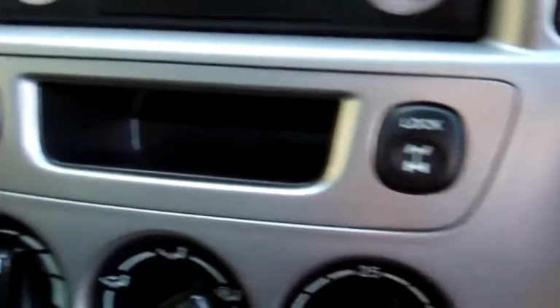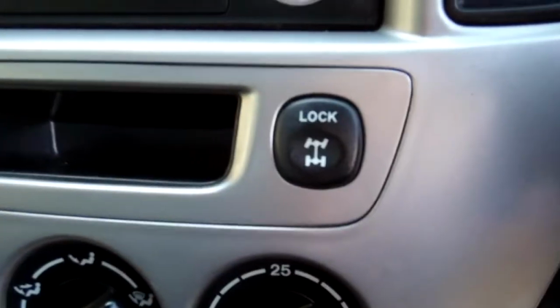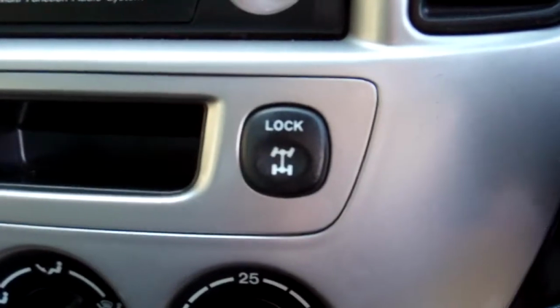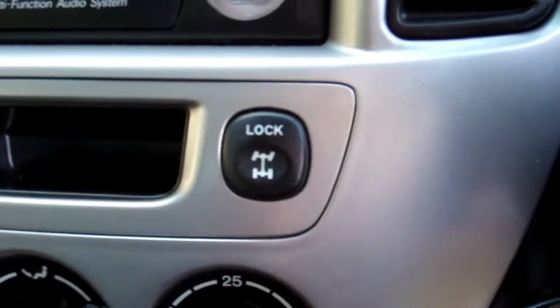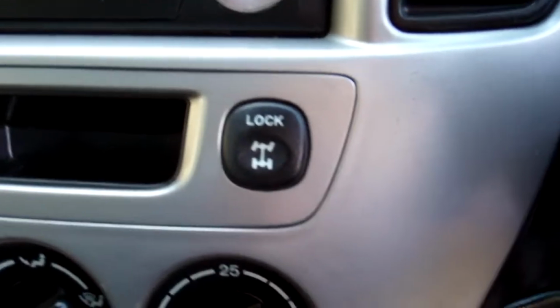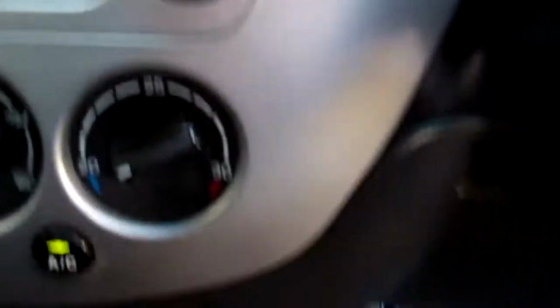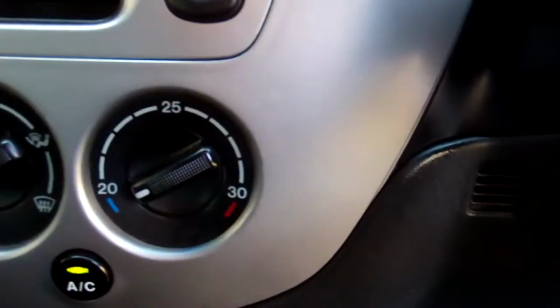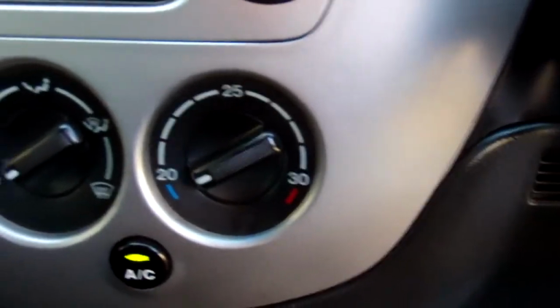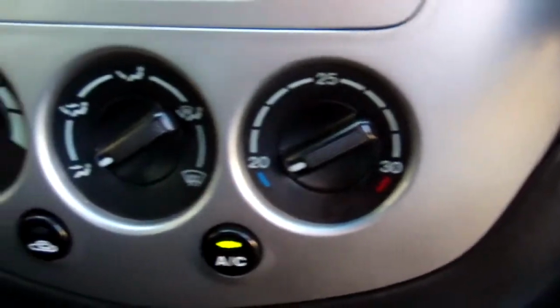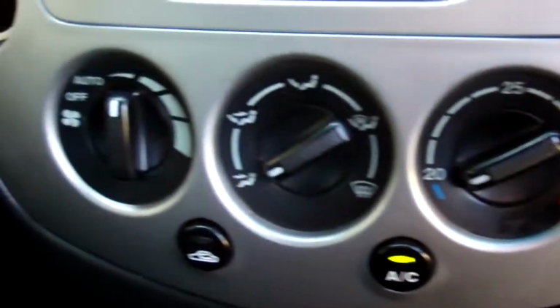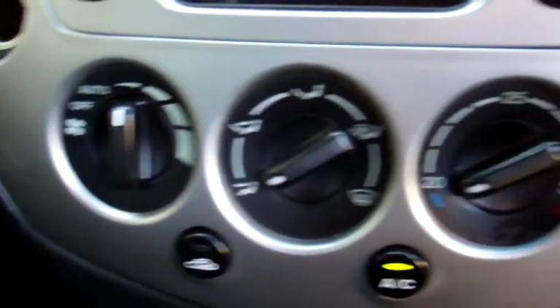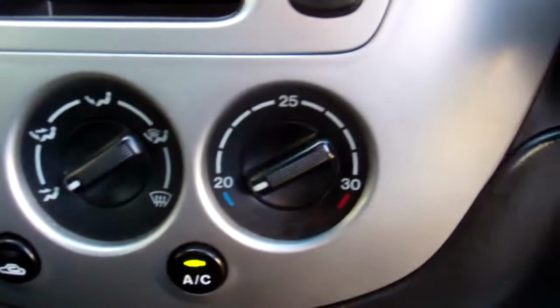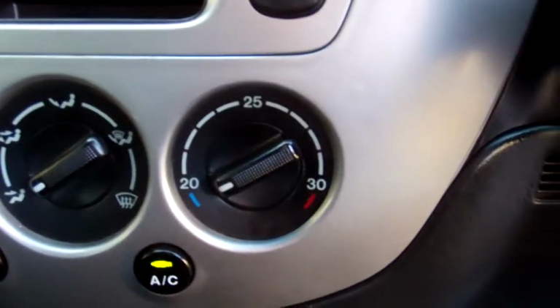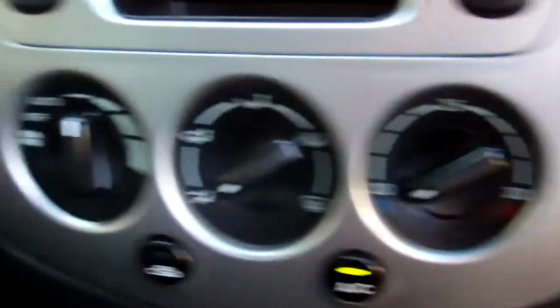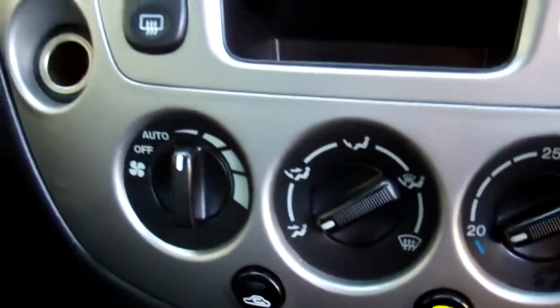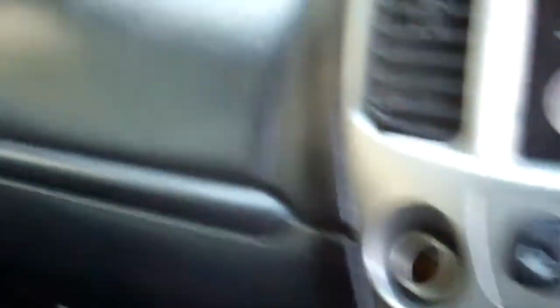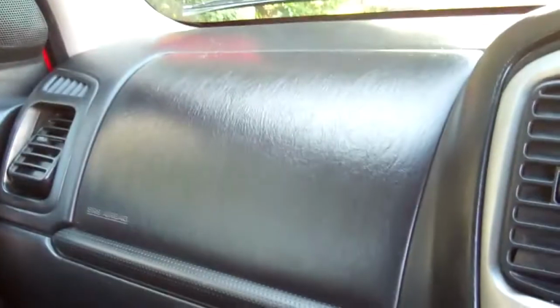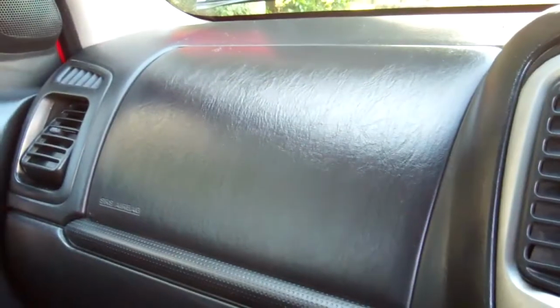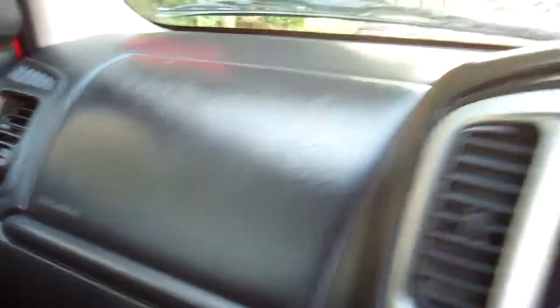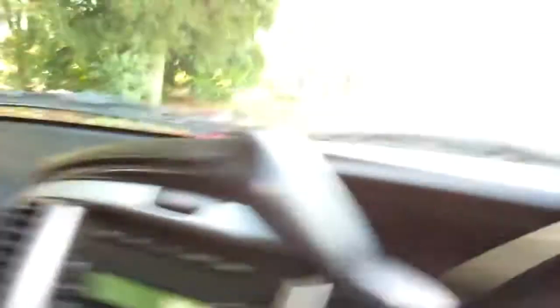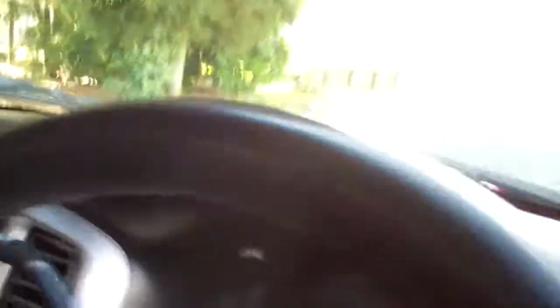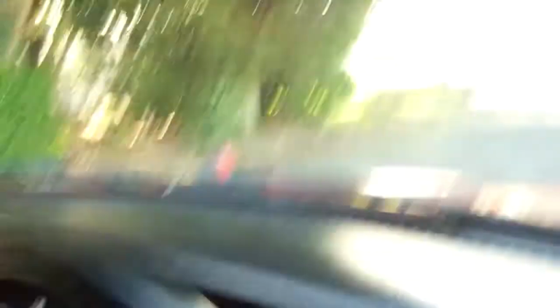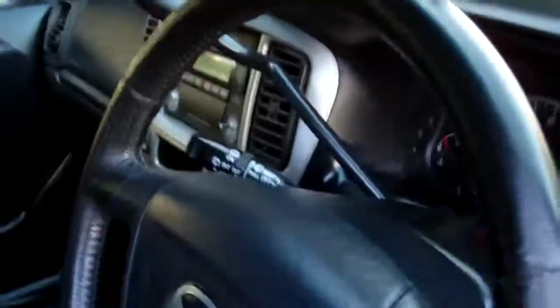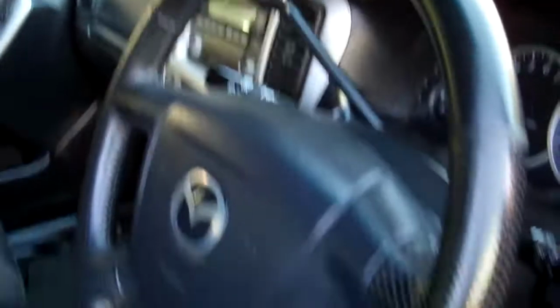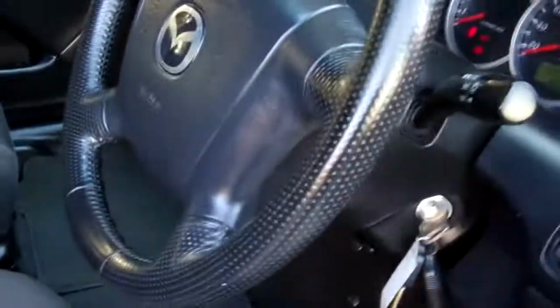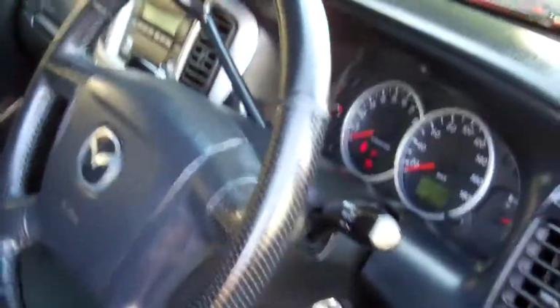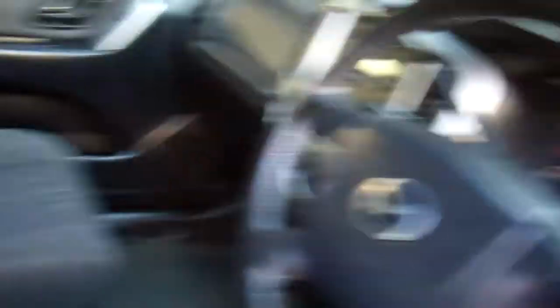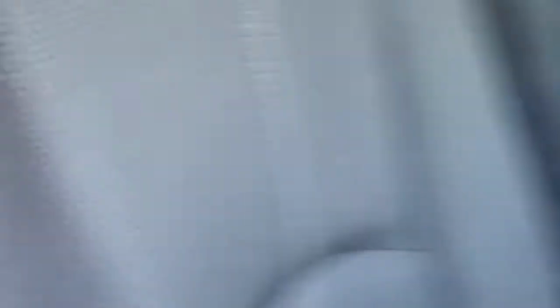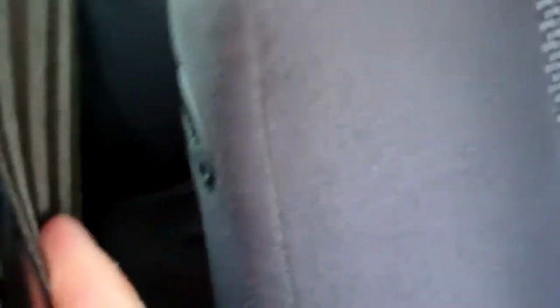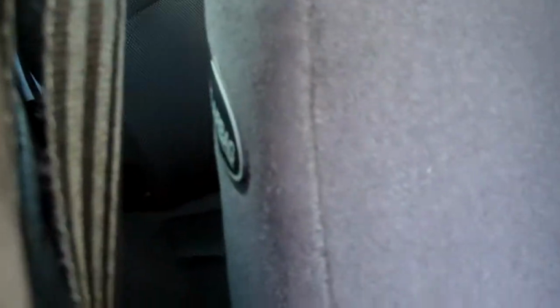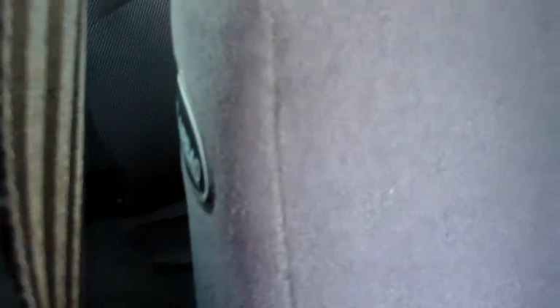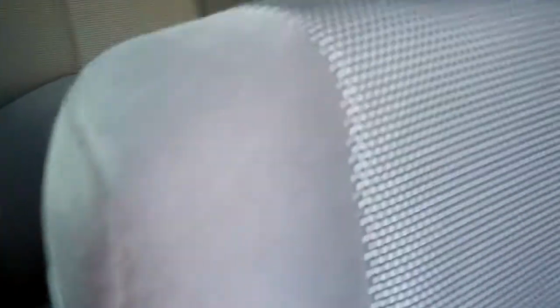You can lock the diff there — handy. Down here are the air conditioning controls — nice and cold. There's a passenger airbag, driver's airbag, and even airbags on the sides of the seats.